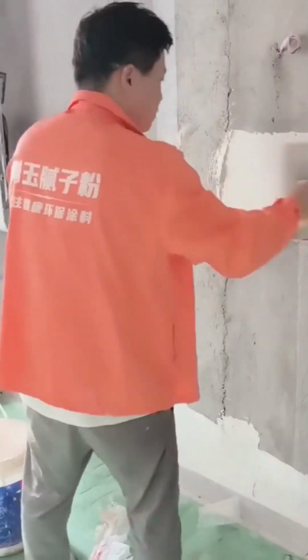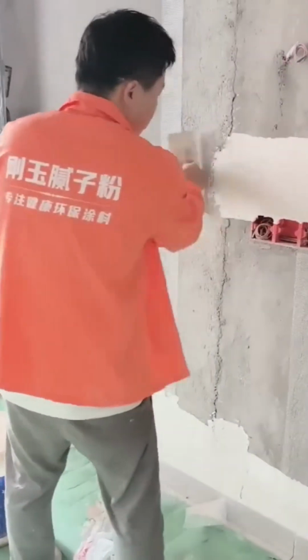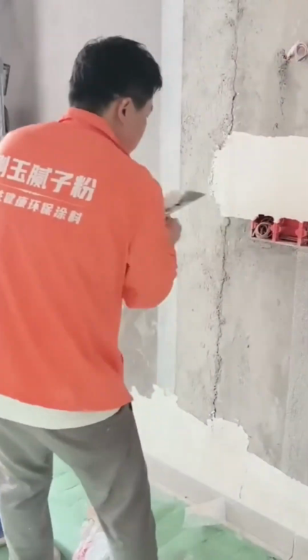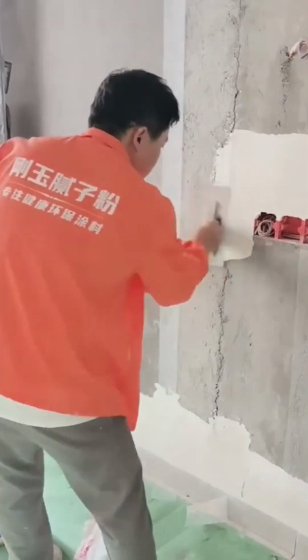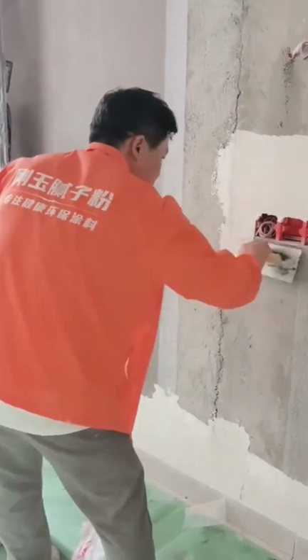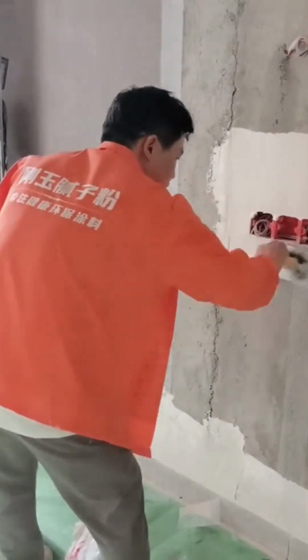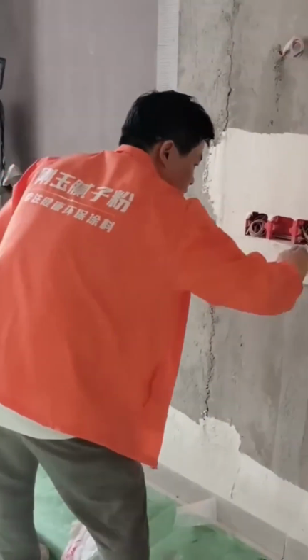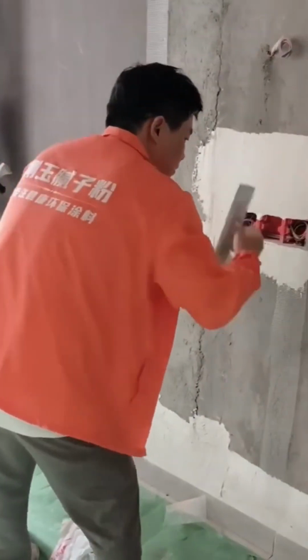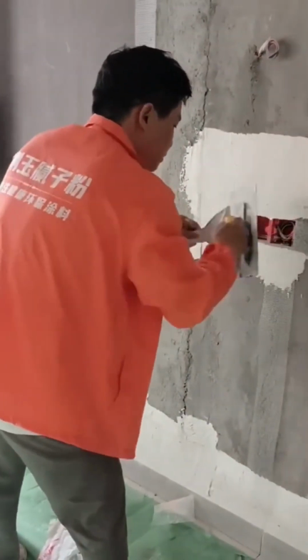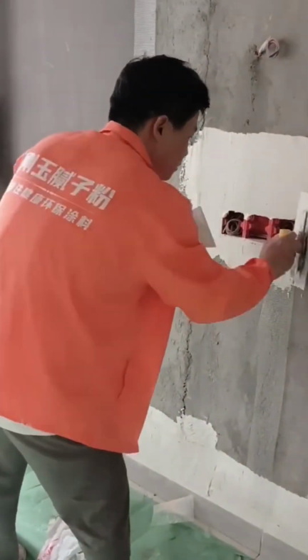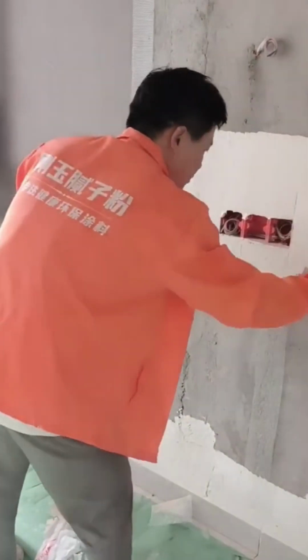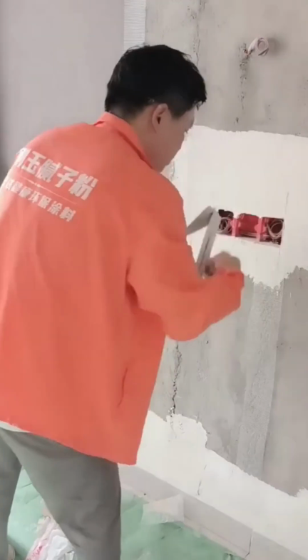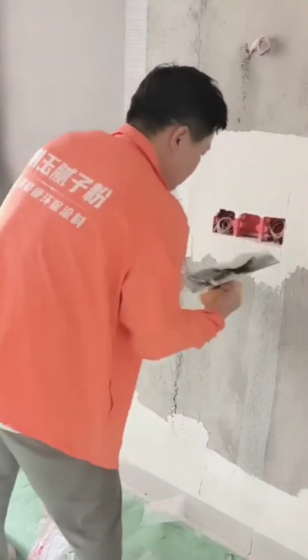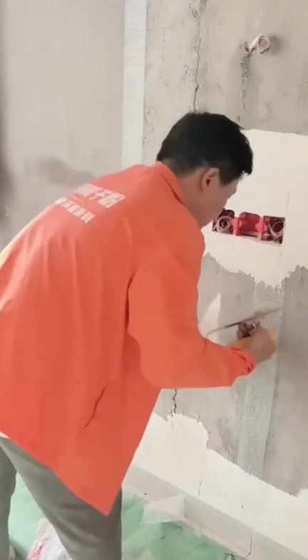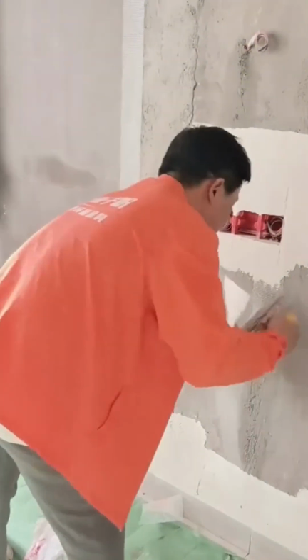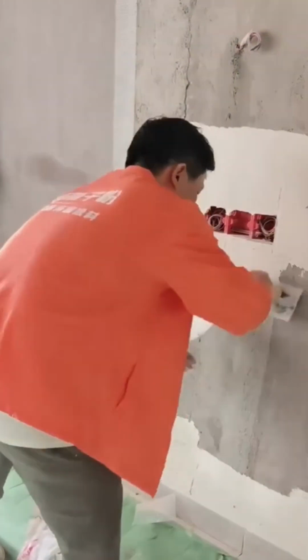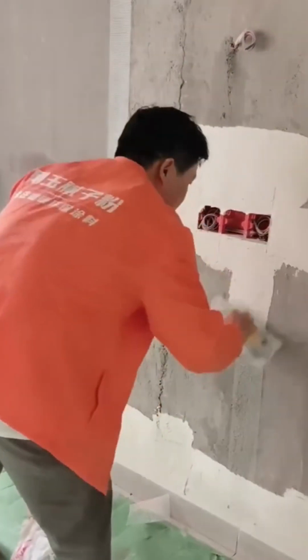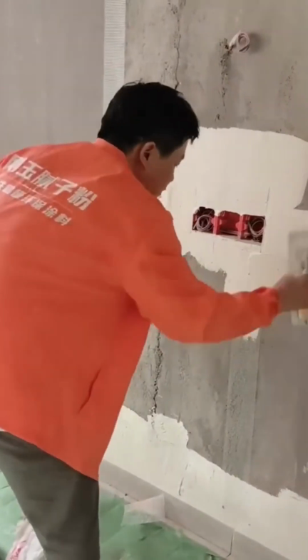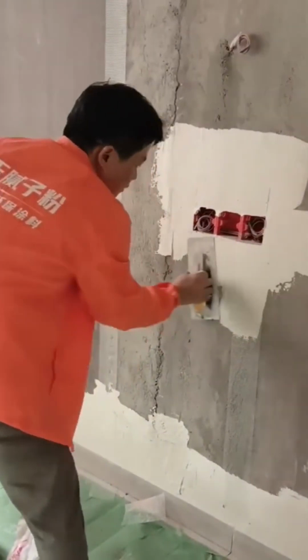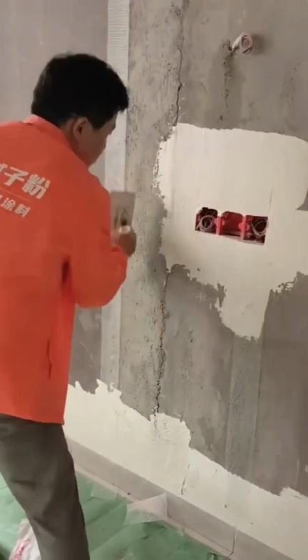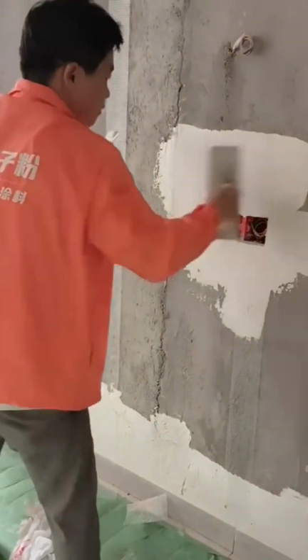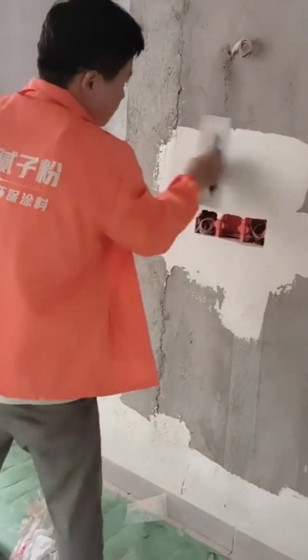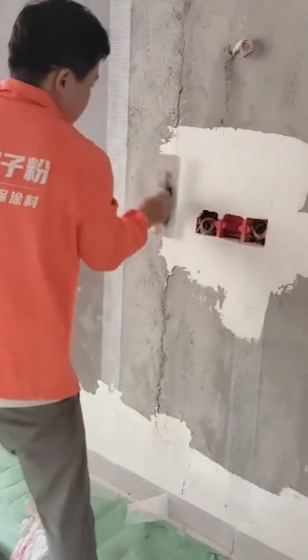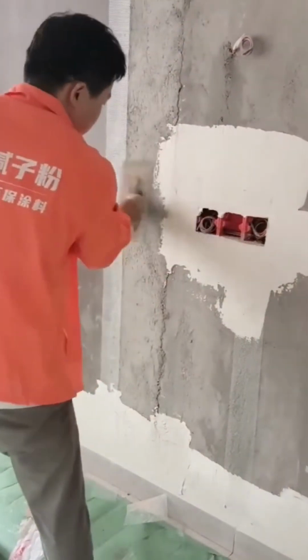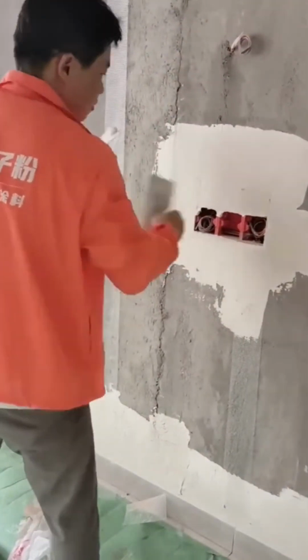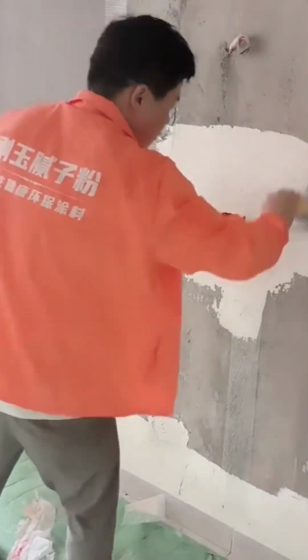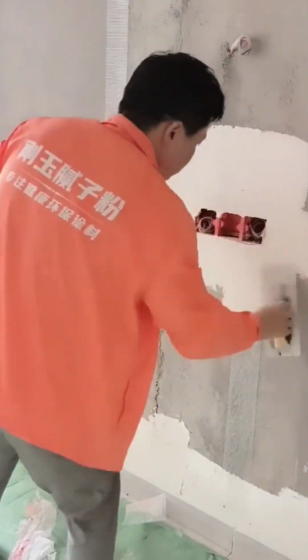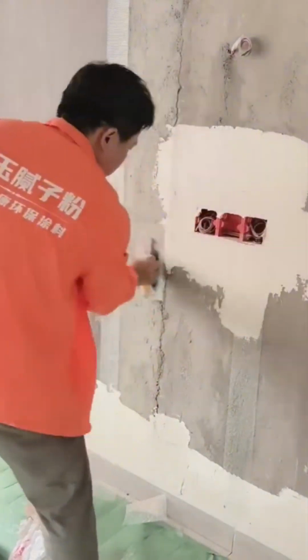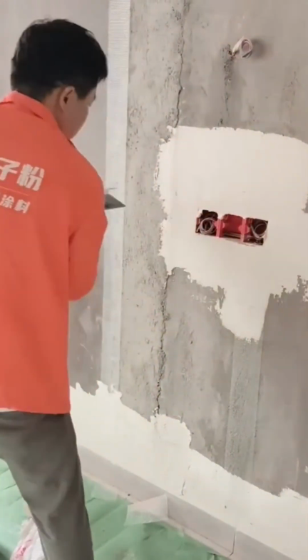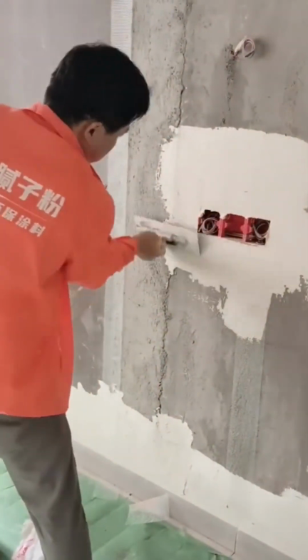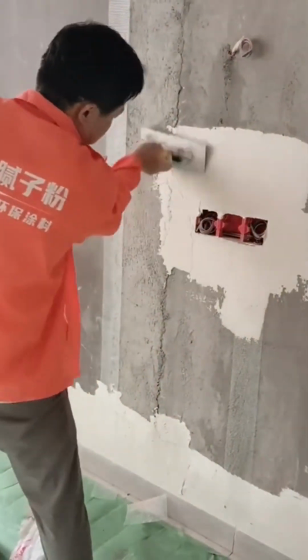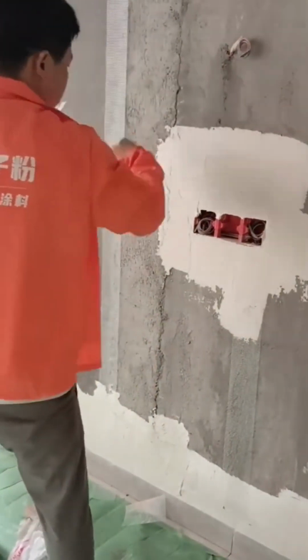The plasterer is back at it, a master of their craft. Watch the way the trowel glides across the wall, leaving a perfect, glassy surface in its wake.